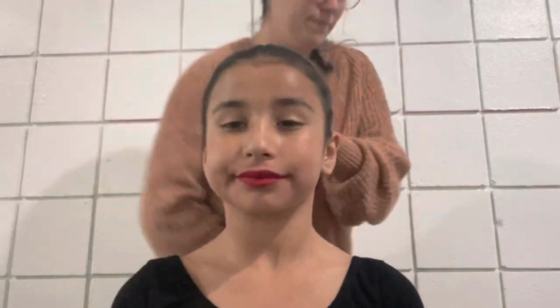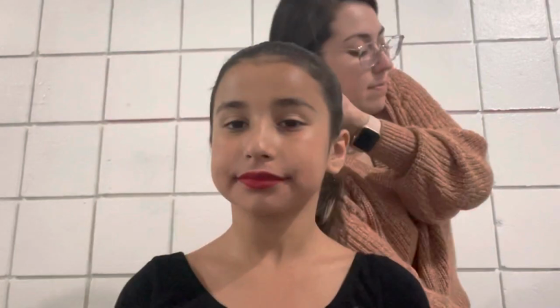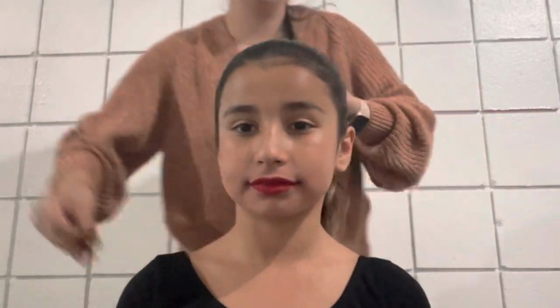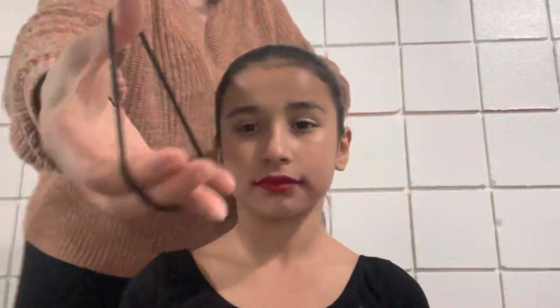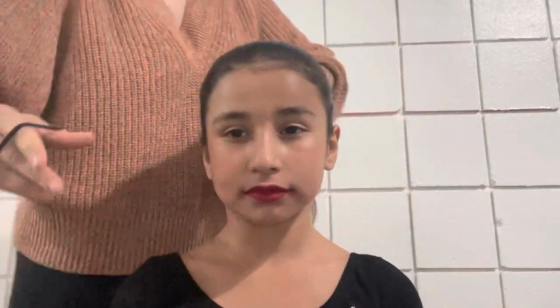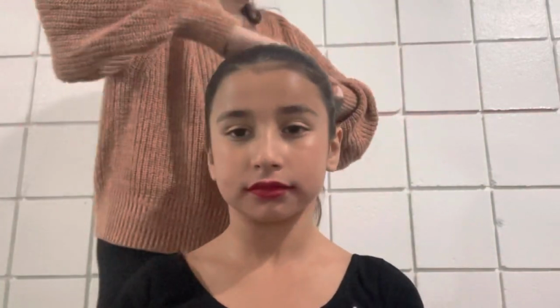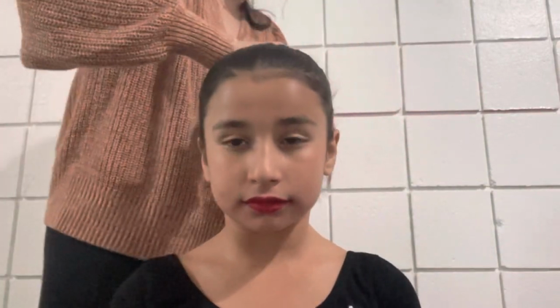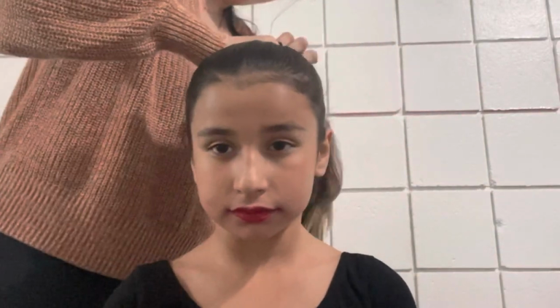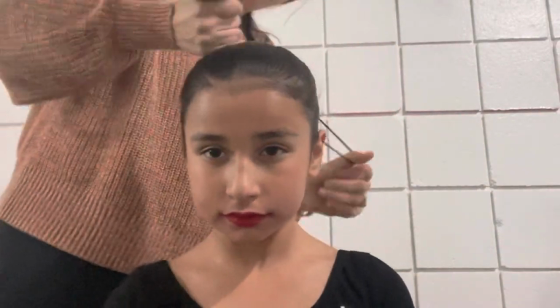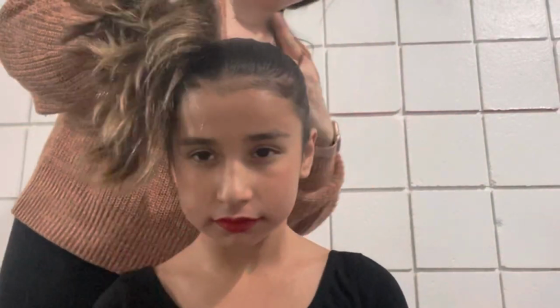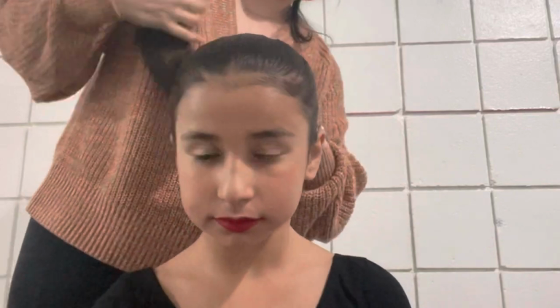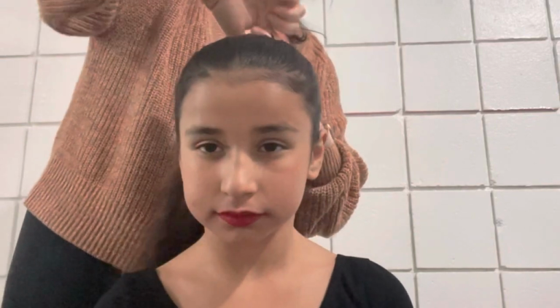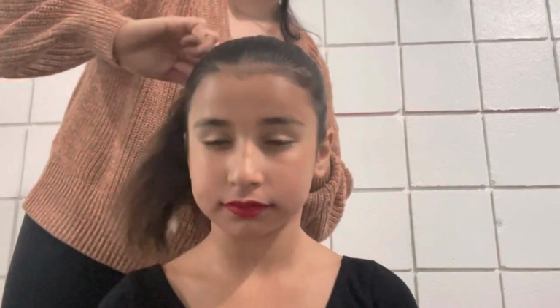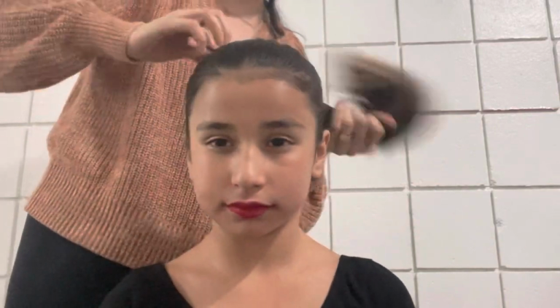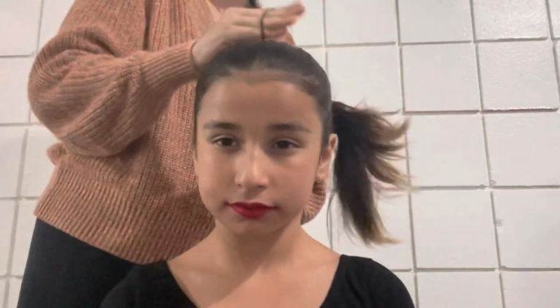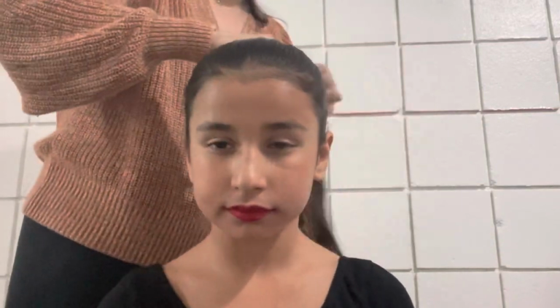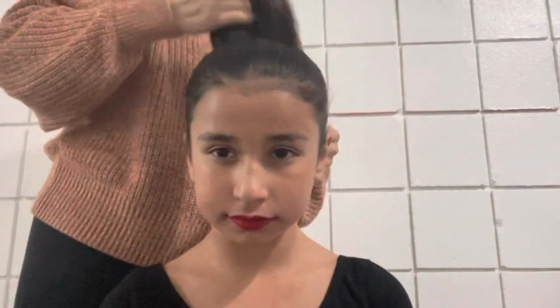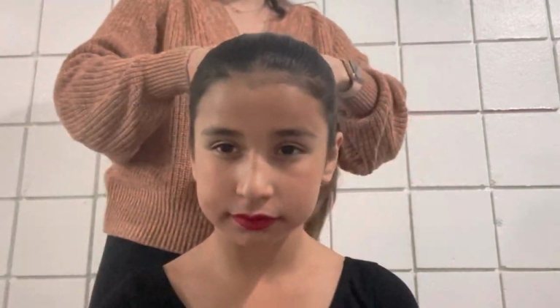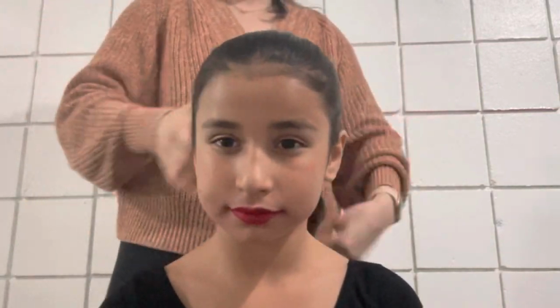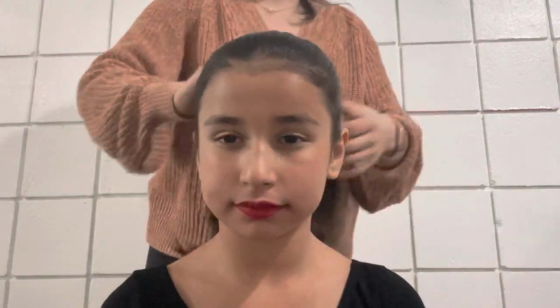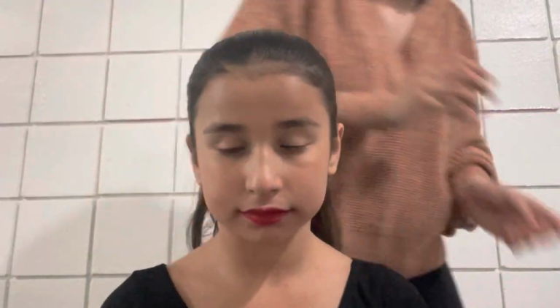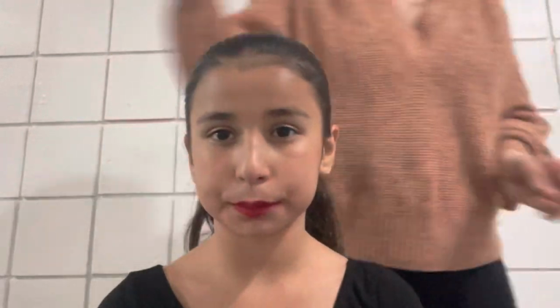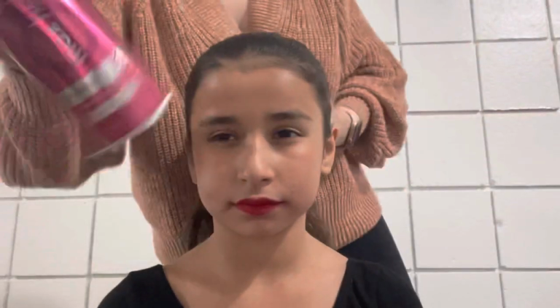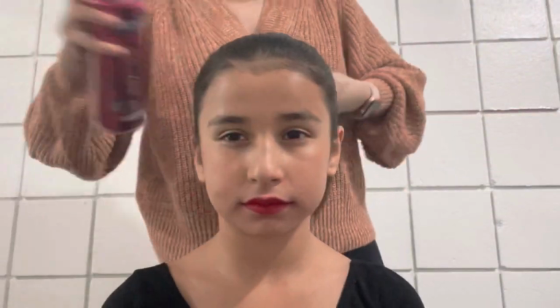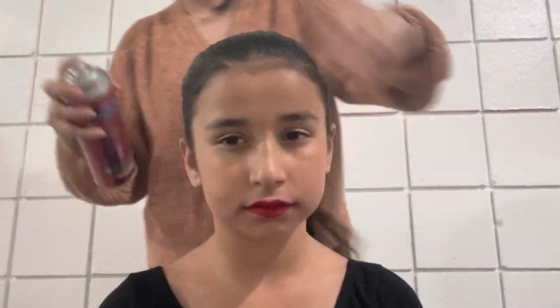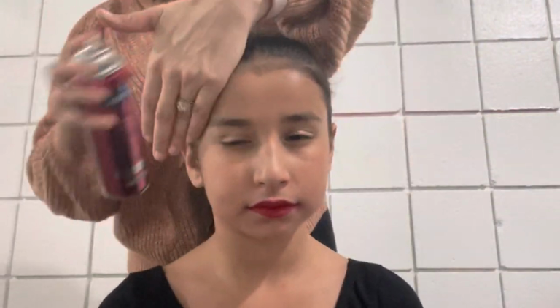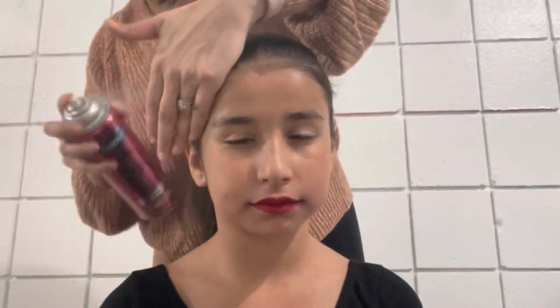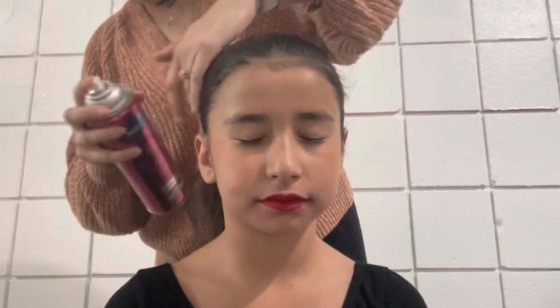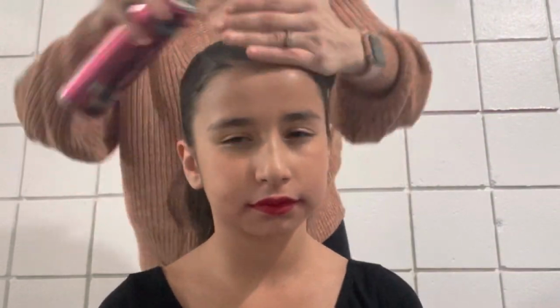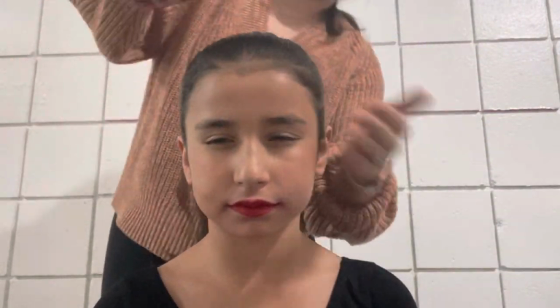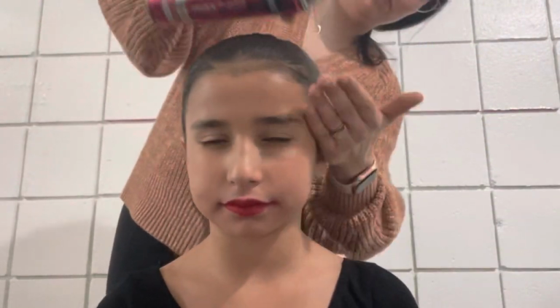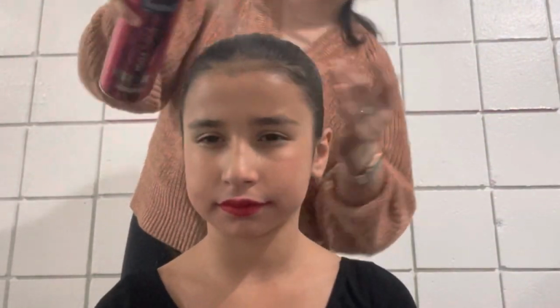Make sure that you use a thick elastic that's the color of the hair and tie it as tight as possible. And of course we're gonna wrap this up with plenty of hairspray.